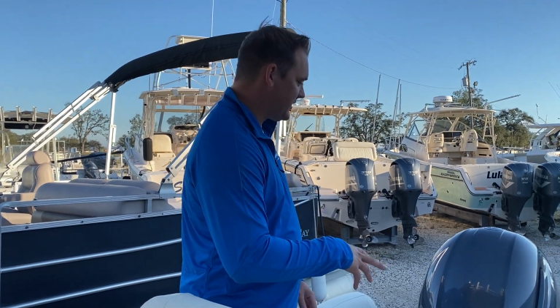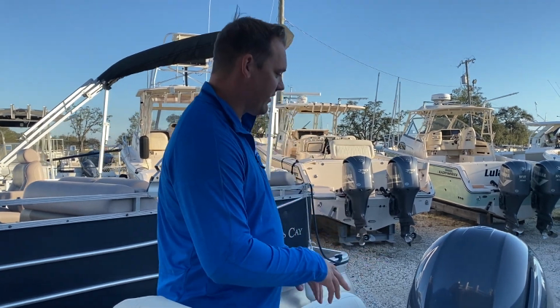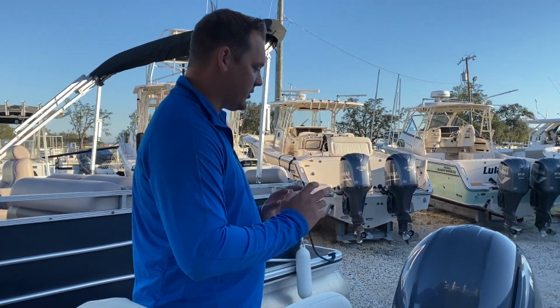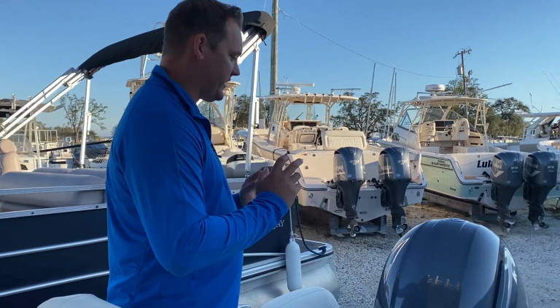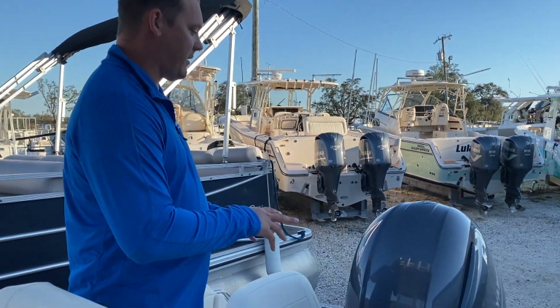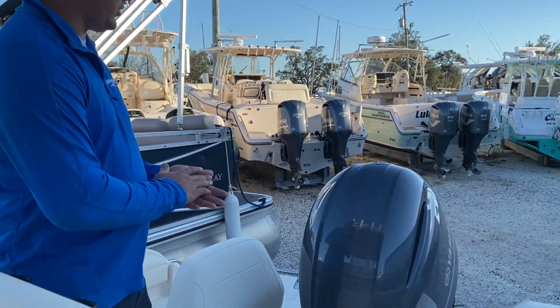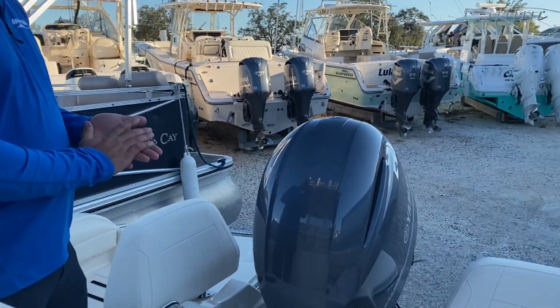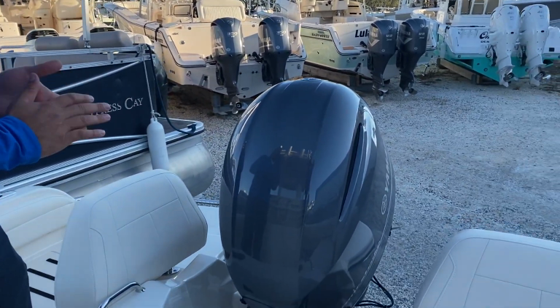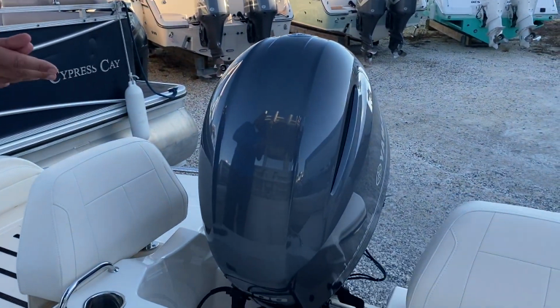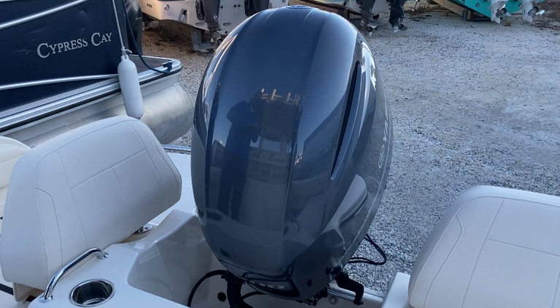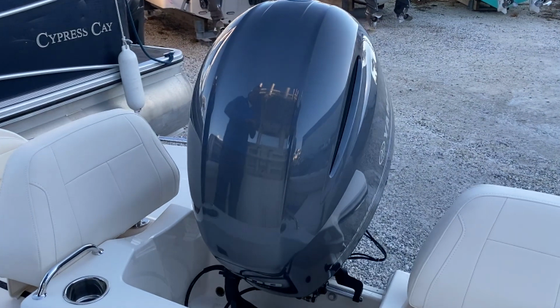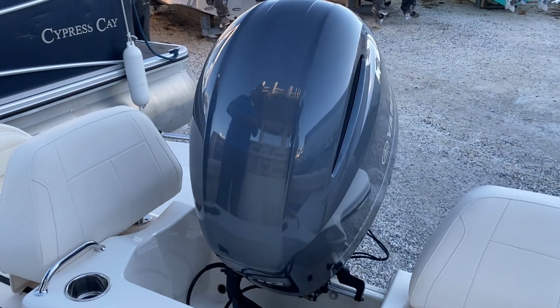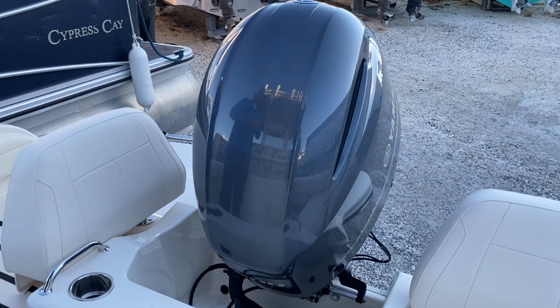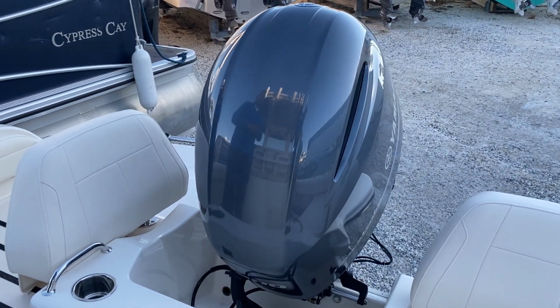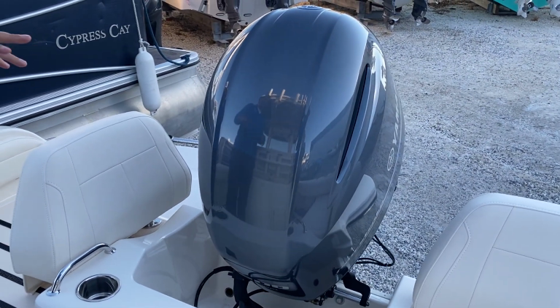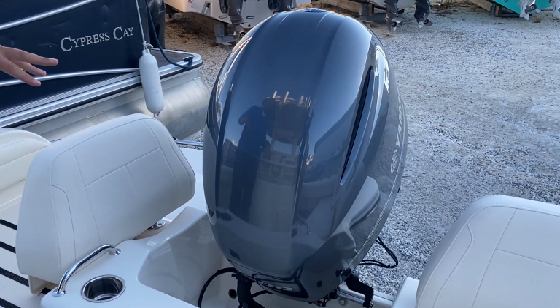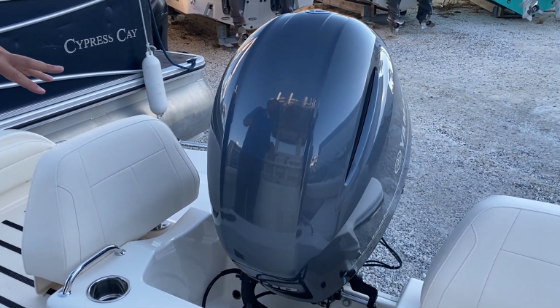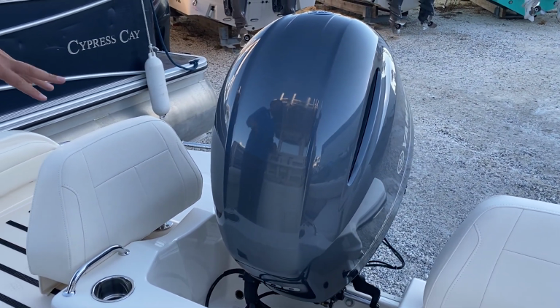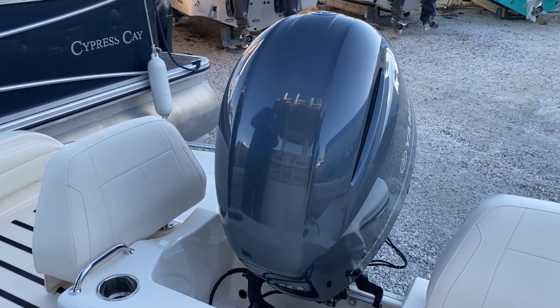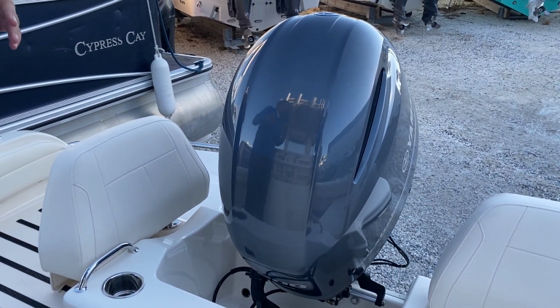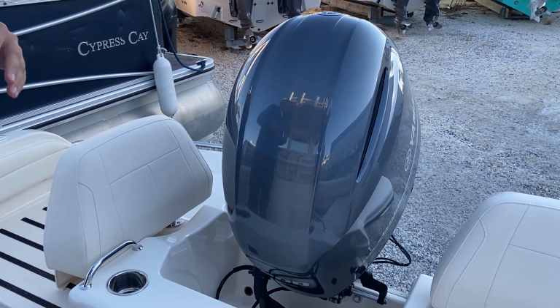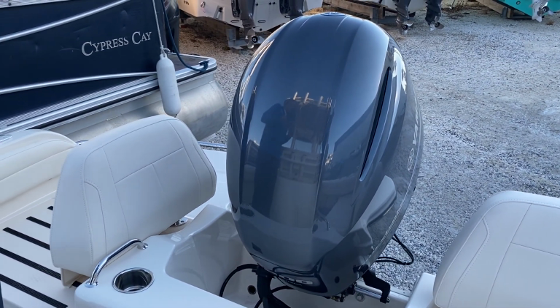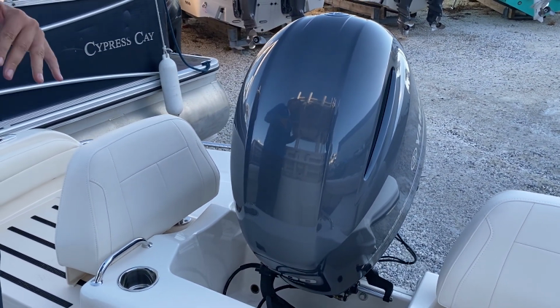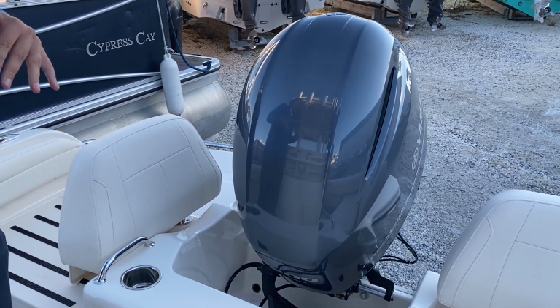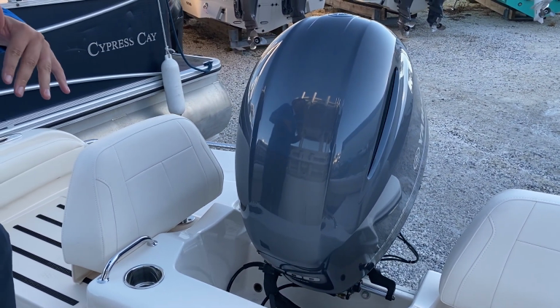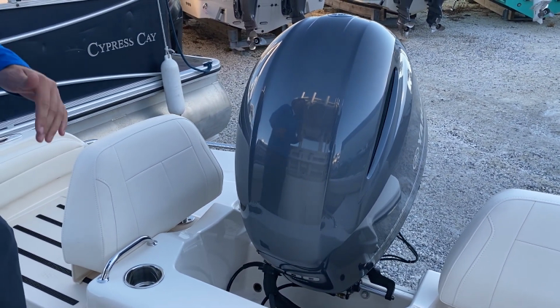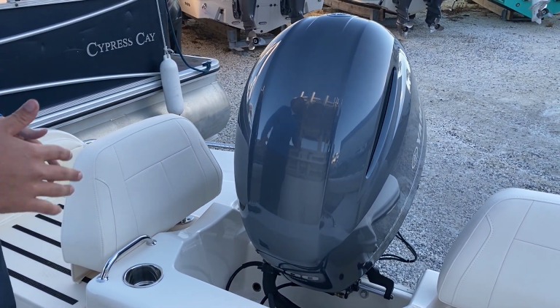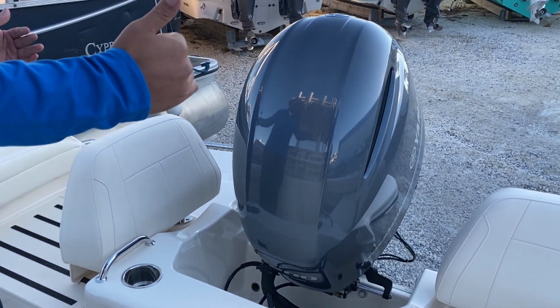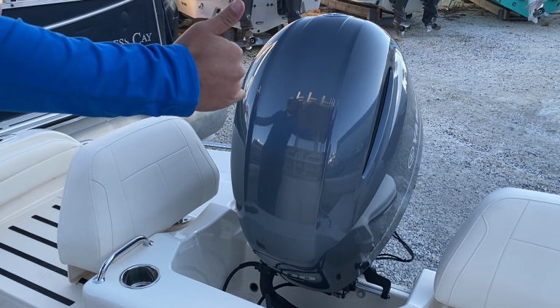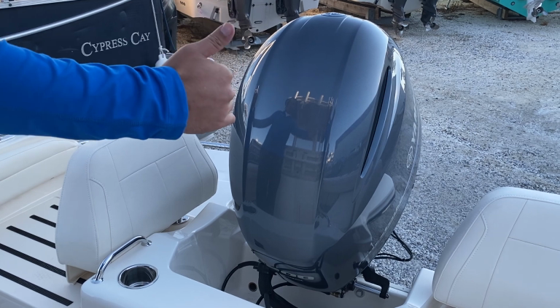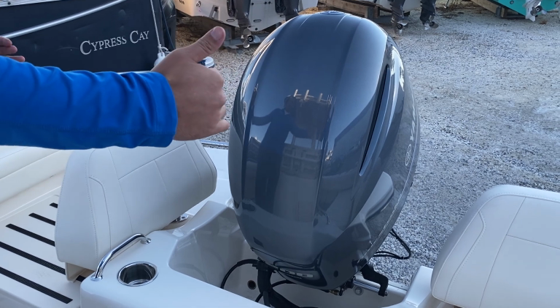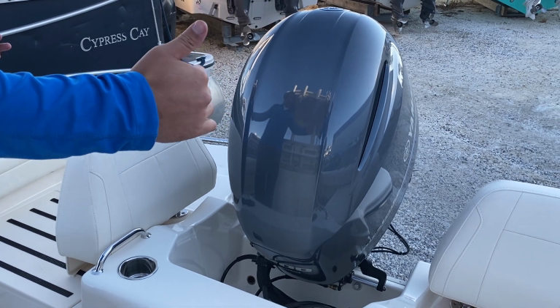I've got a beautiful Yamaha 200 horsepower engine at the back. This is a four-stroke engine, very quiet, very easy to use. Moving forward from the engine,